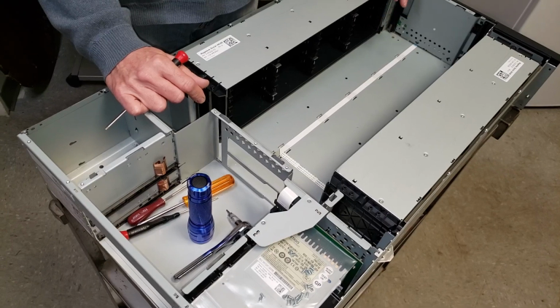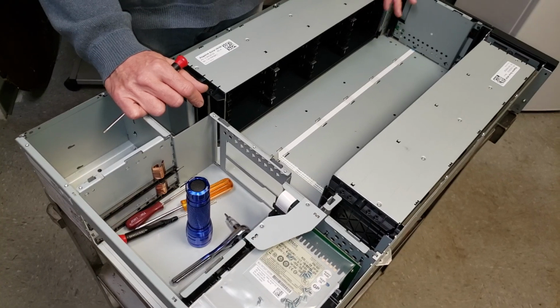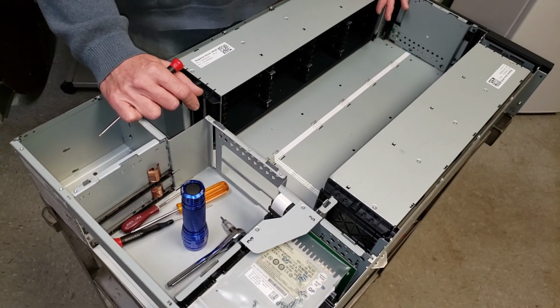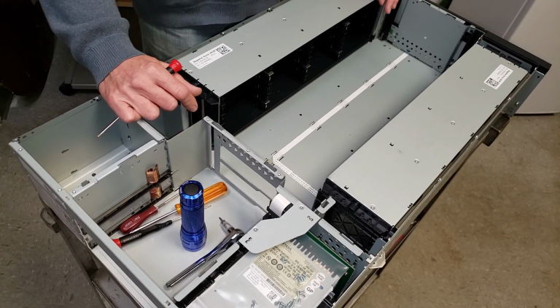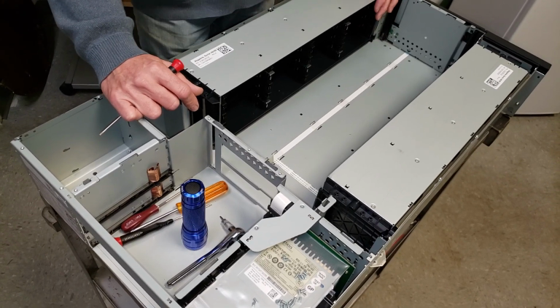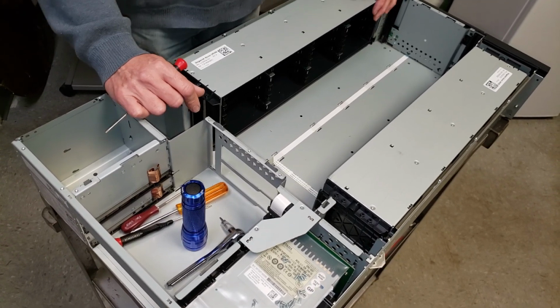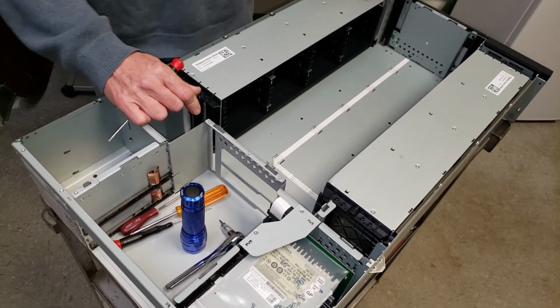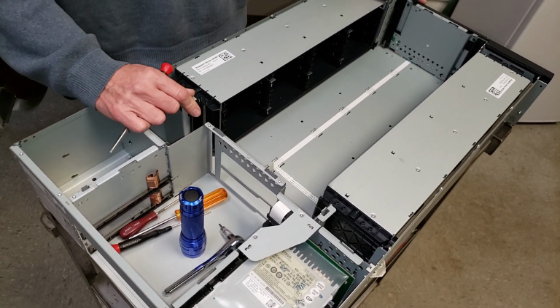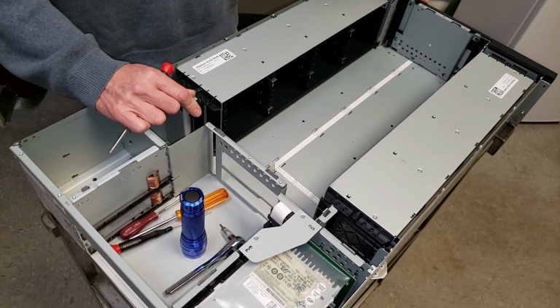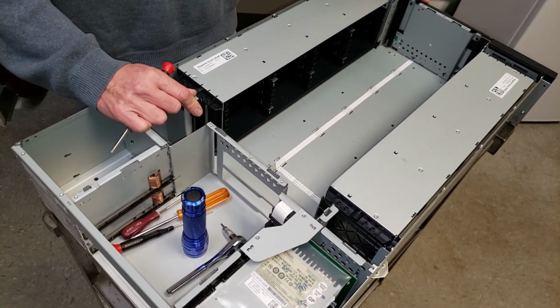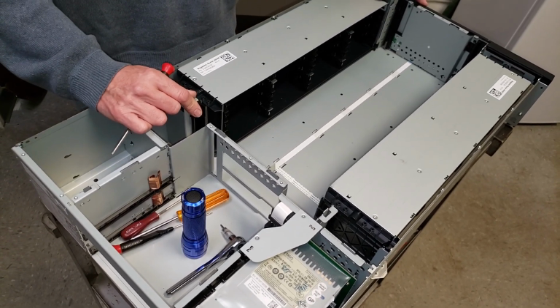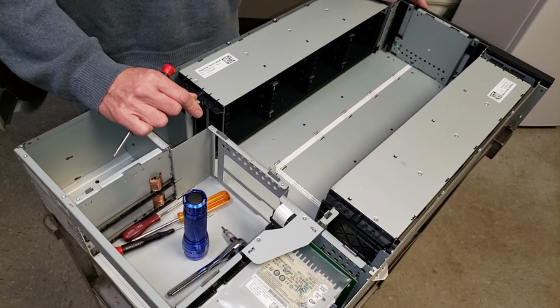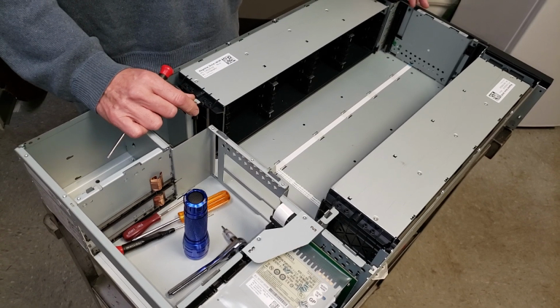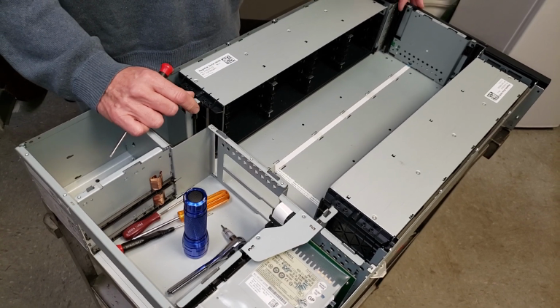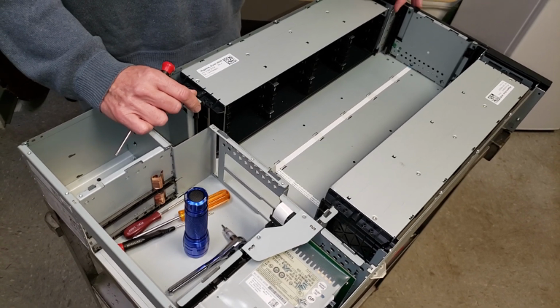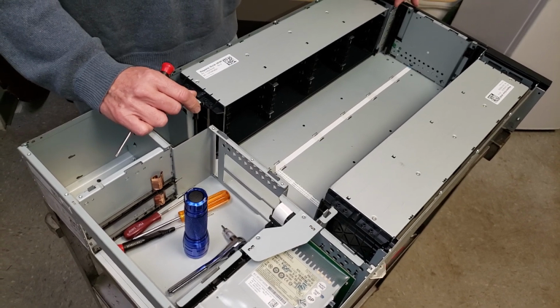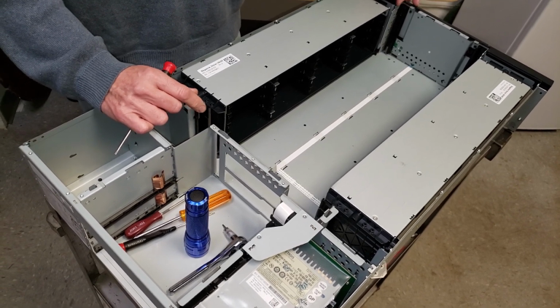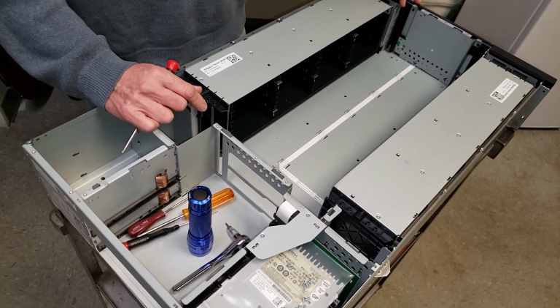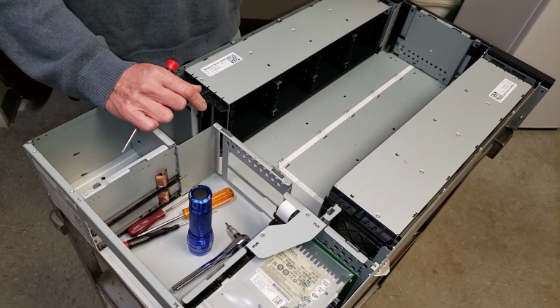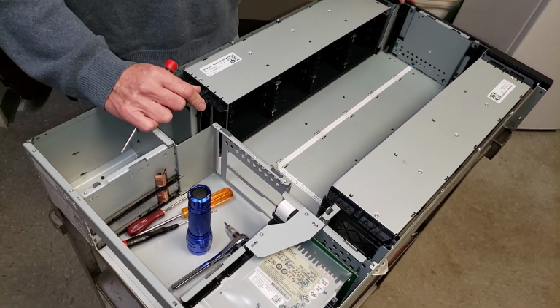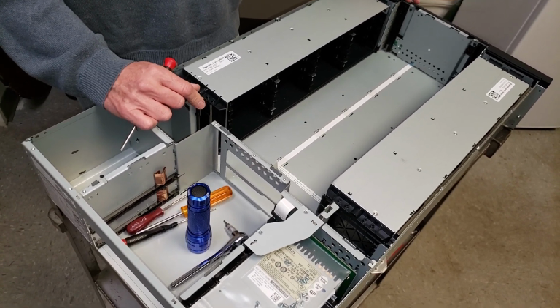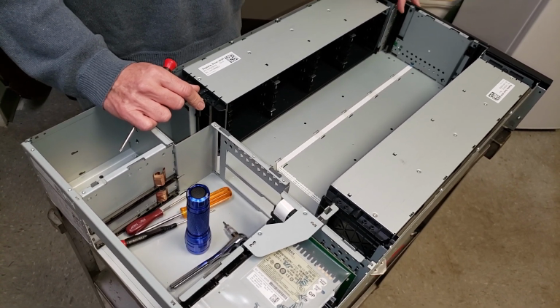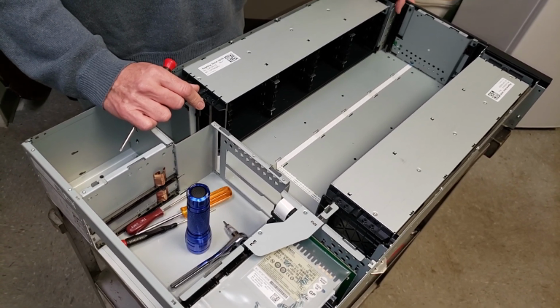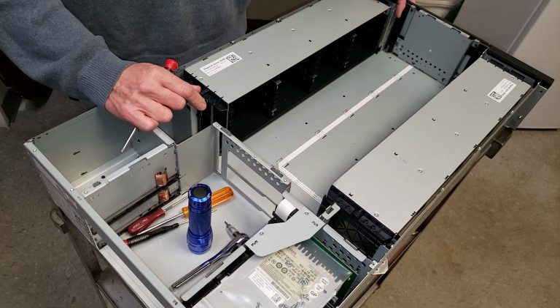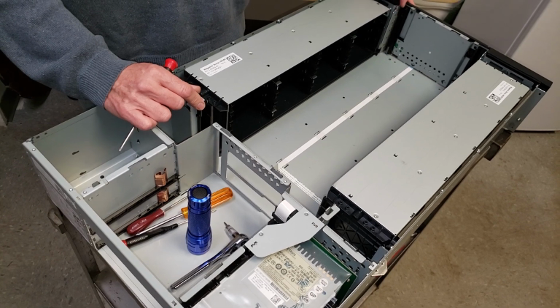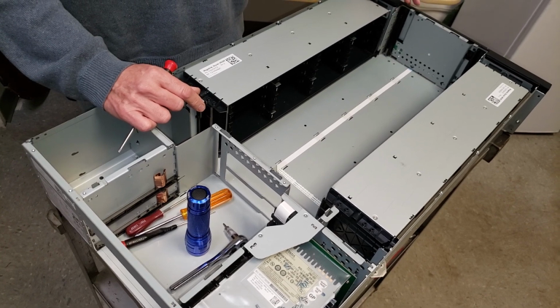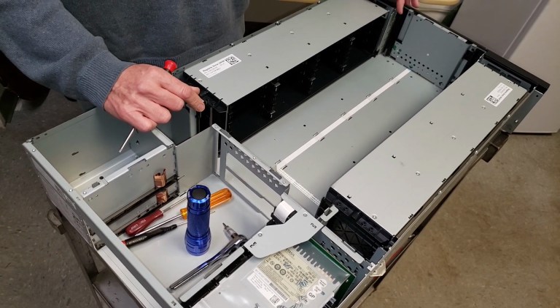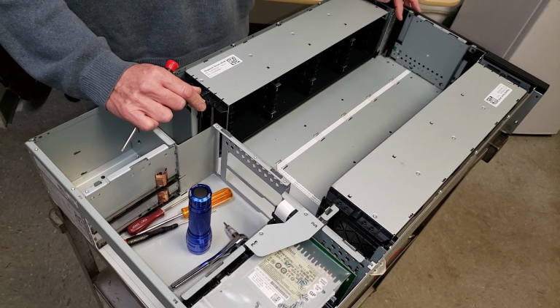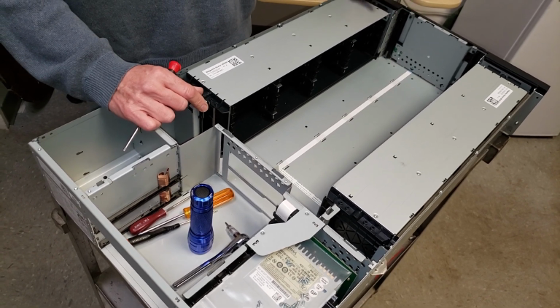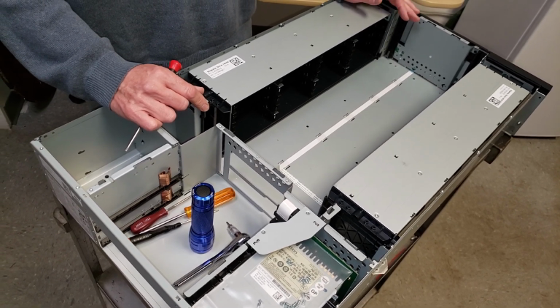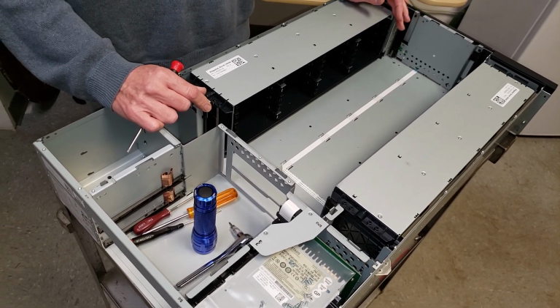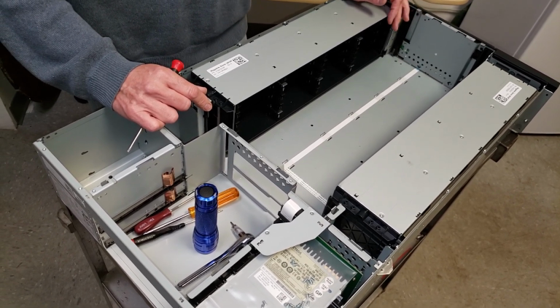Hi, I'm Greg from Midwest Technical and I have Richard behind the camera. Today I'm going to show you how to remove the picker rails for an I-40 Quantum Library or an I-80. The procedure is the same for both.